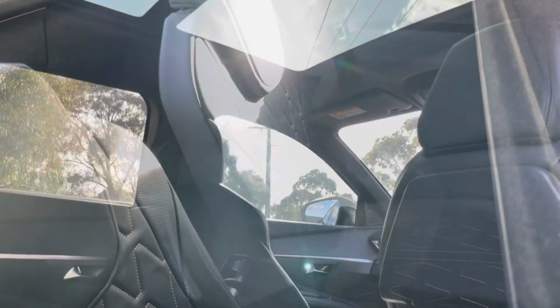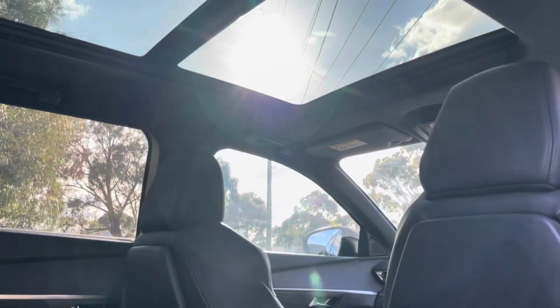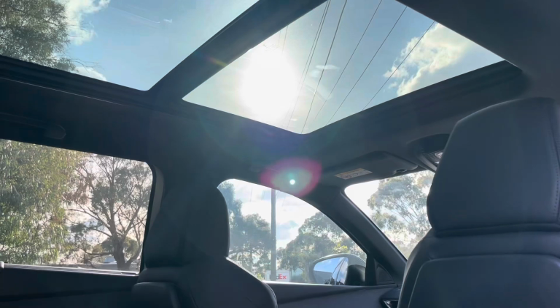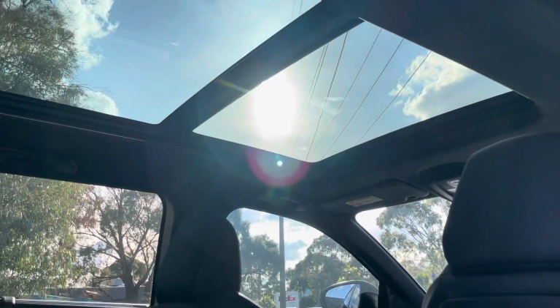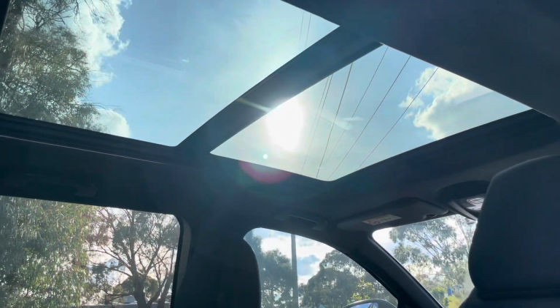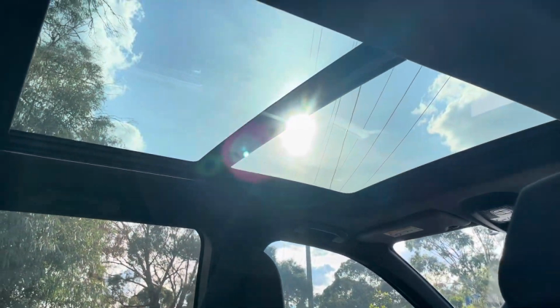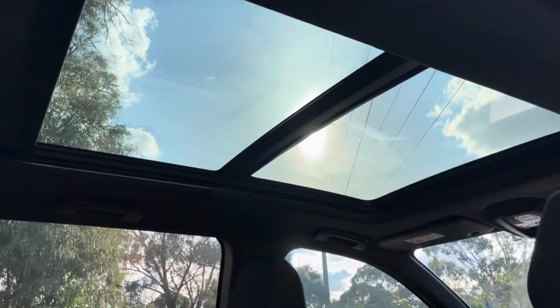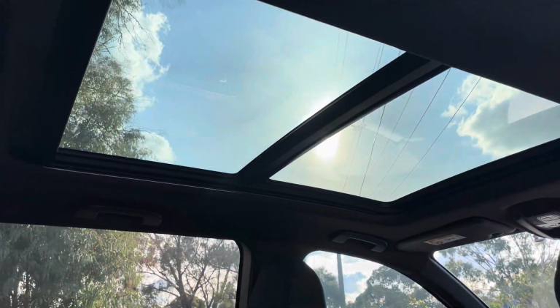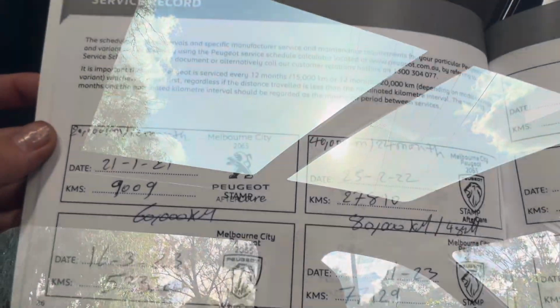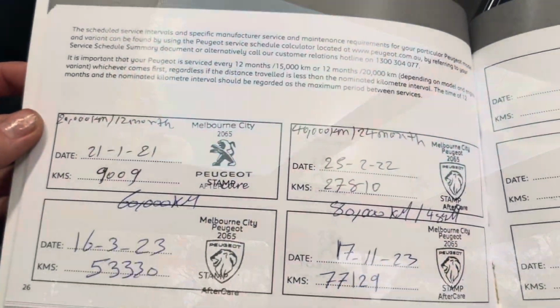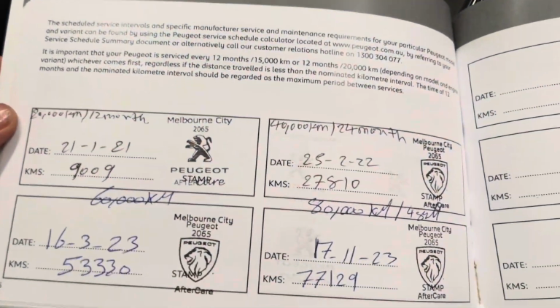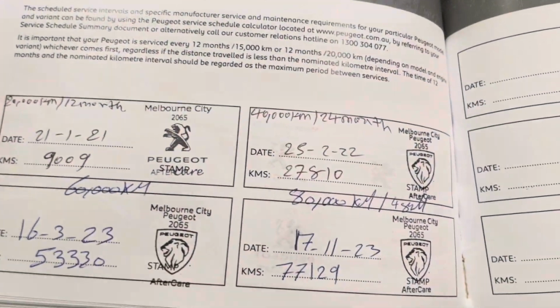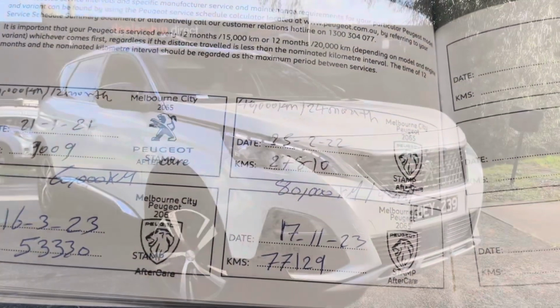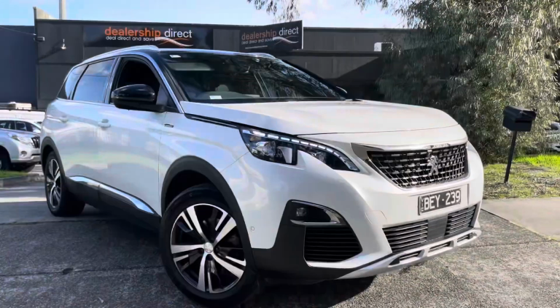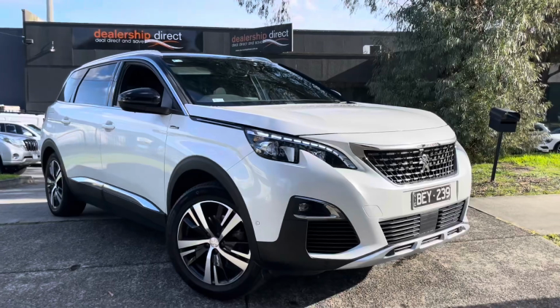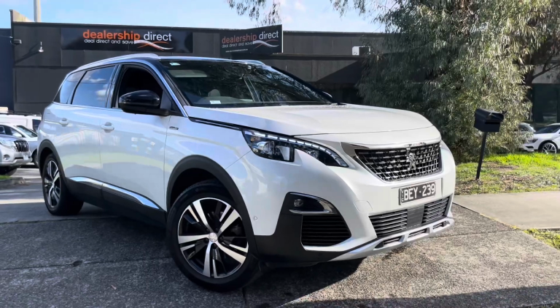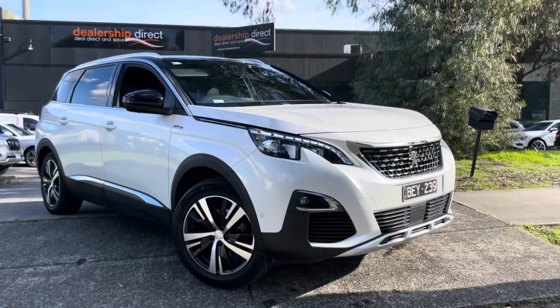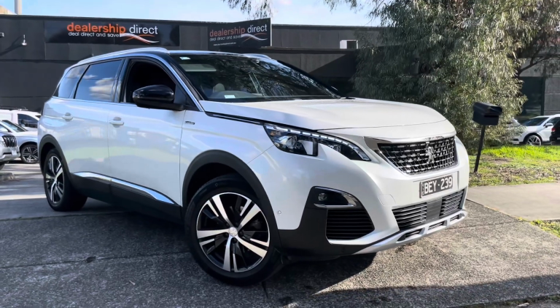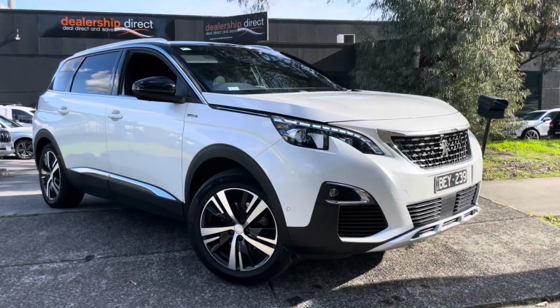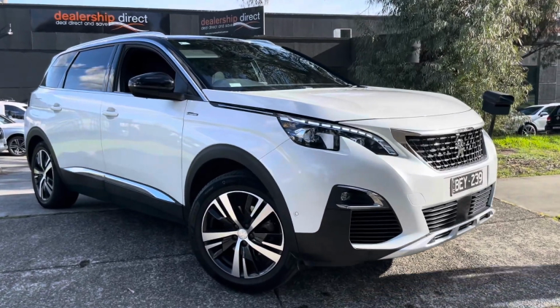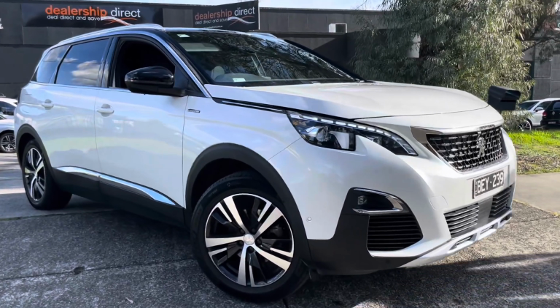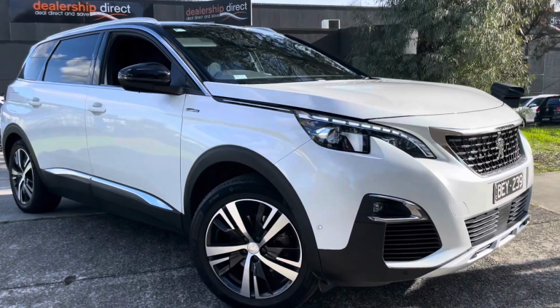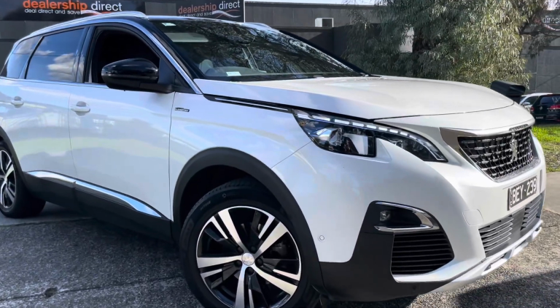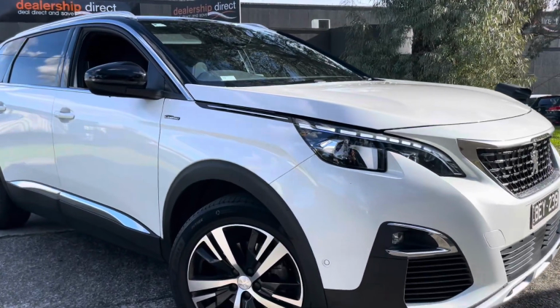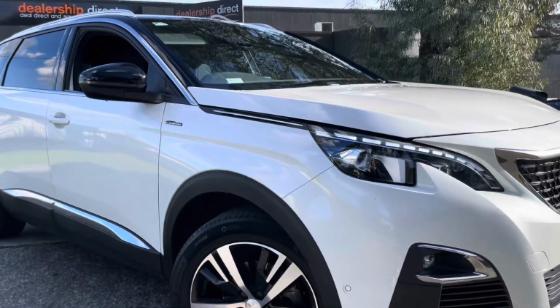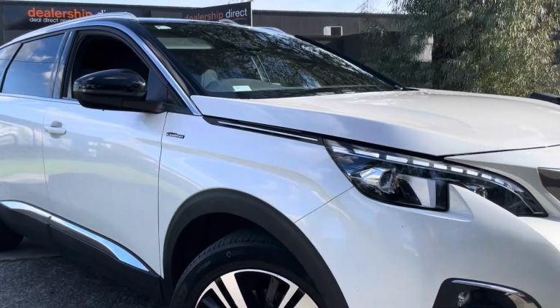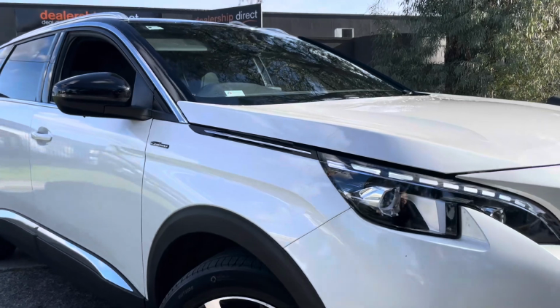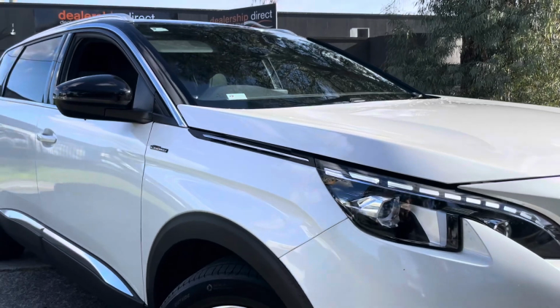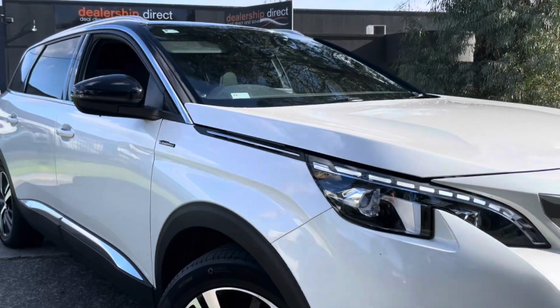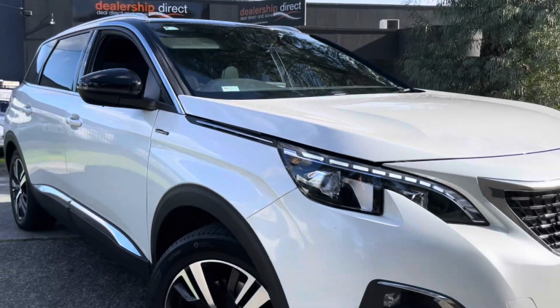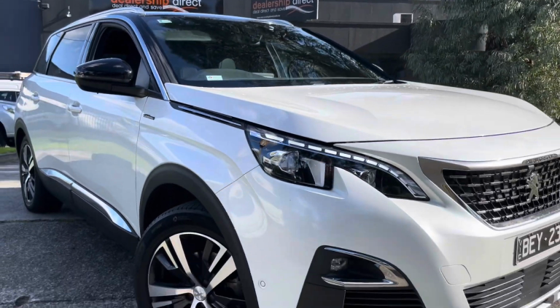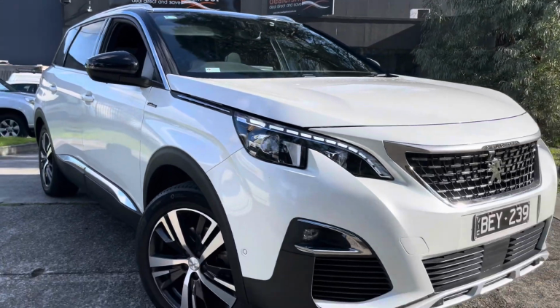Coming into the interior, you can see it's got all of your satellite navigation, reversing camera with your touchscreen multimedia system, all of your updated gear stick, sunroof, leather interior and seven seats as well, which does make this car a unique option.